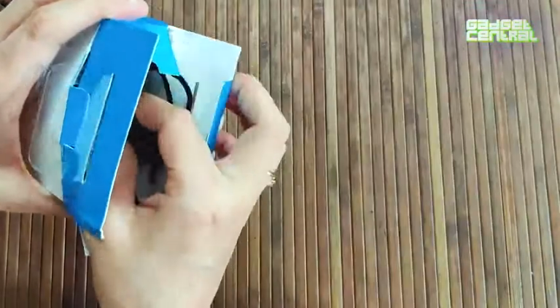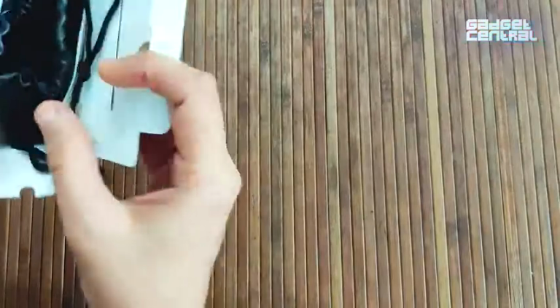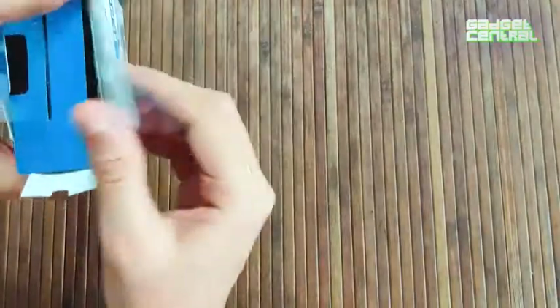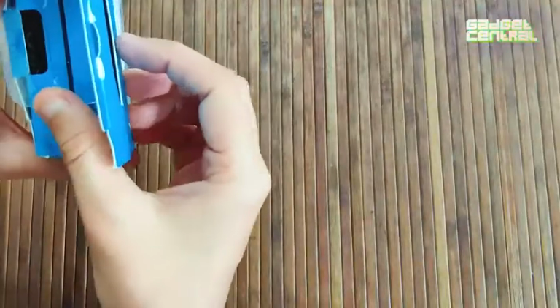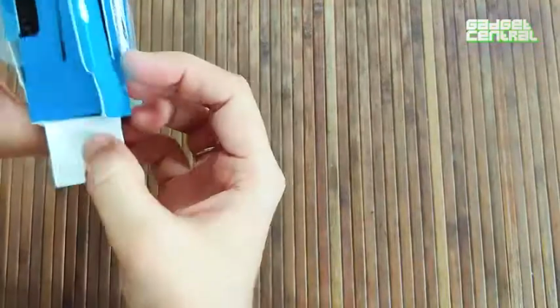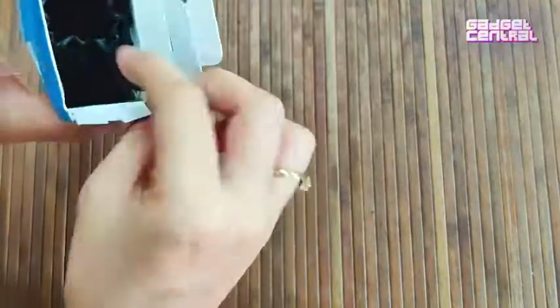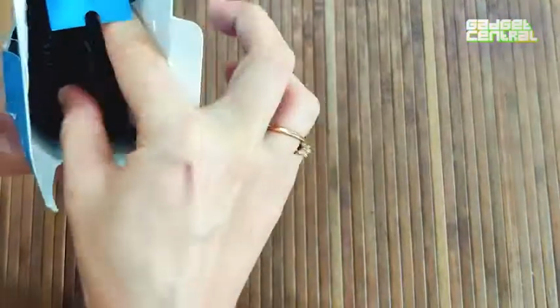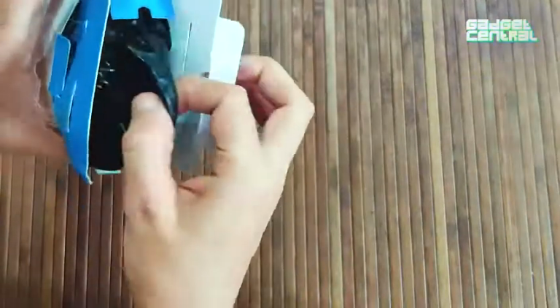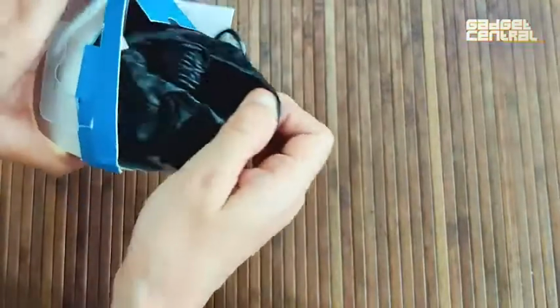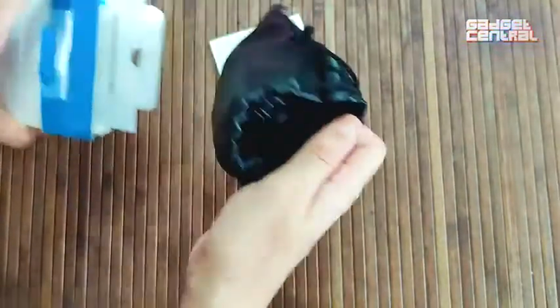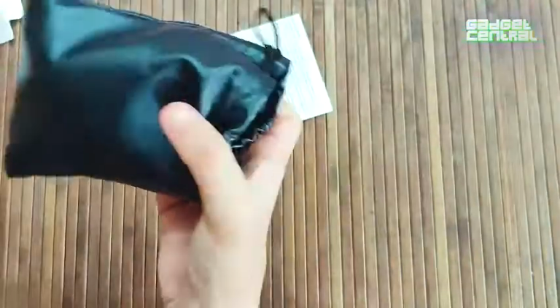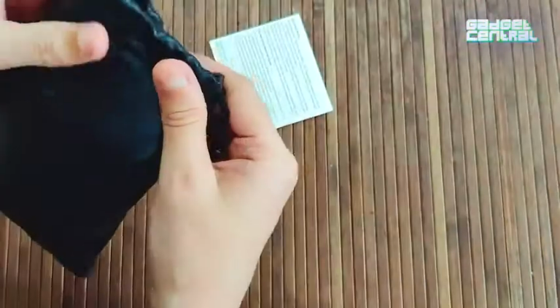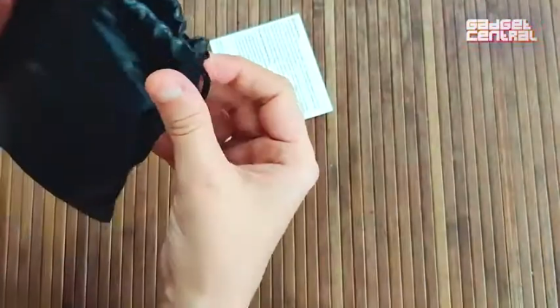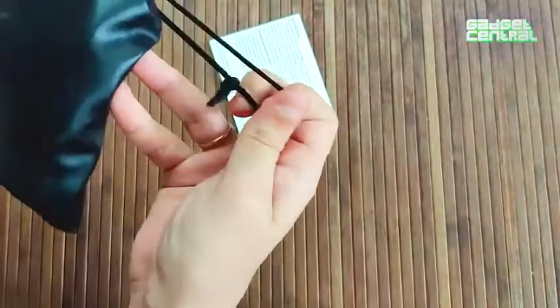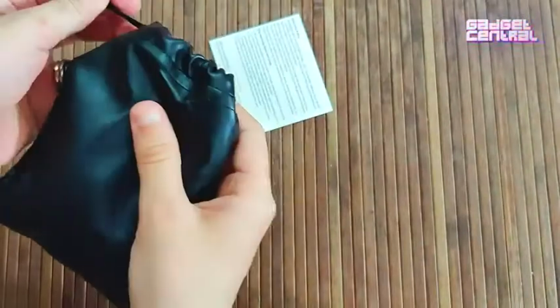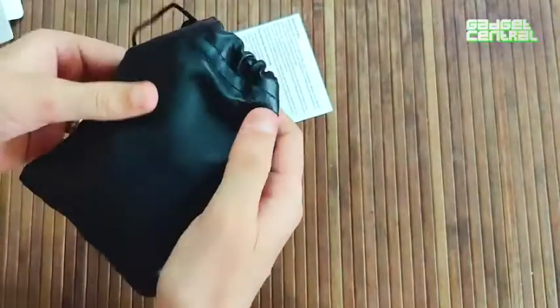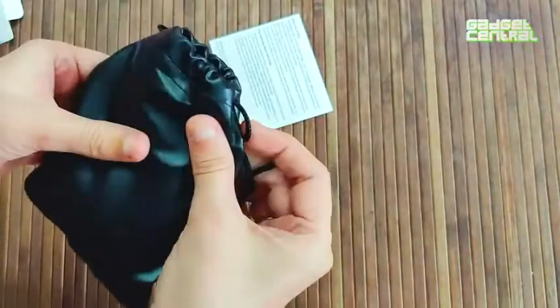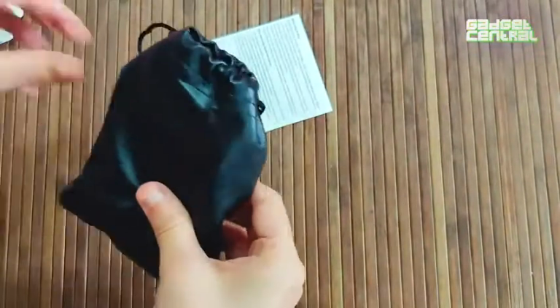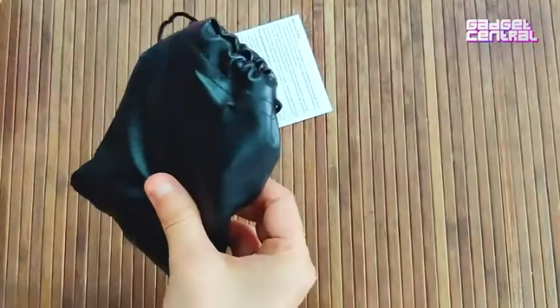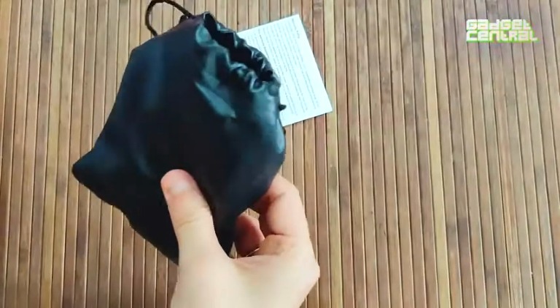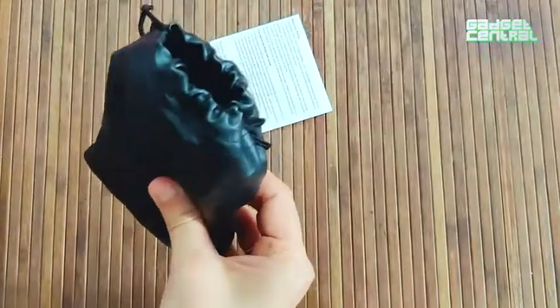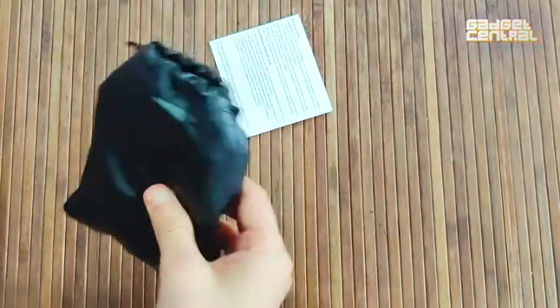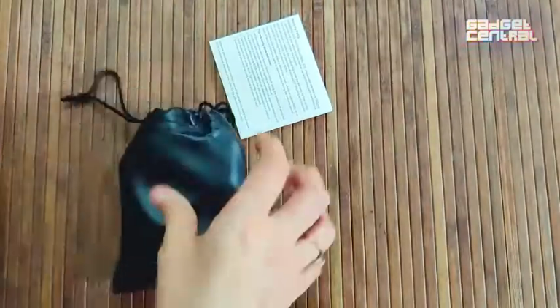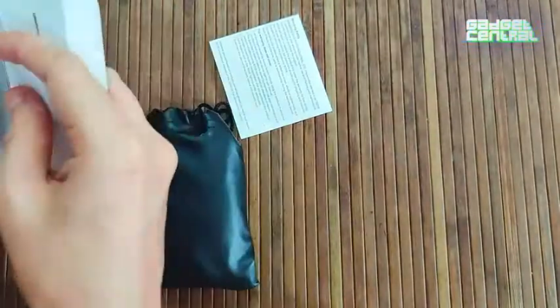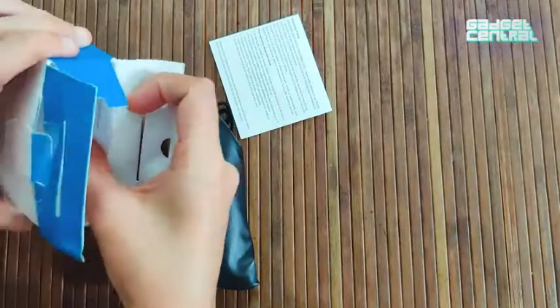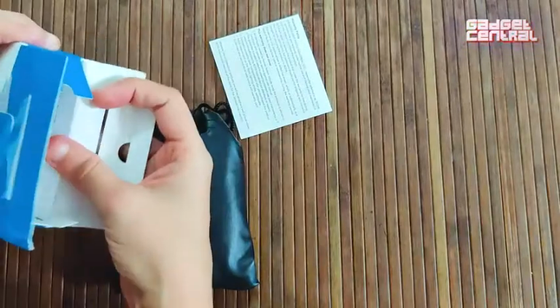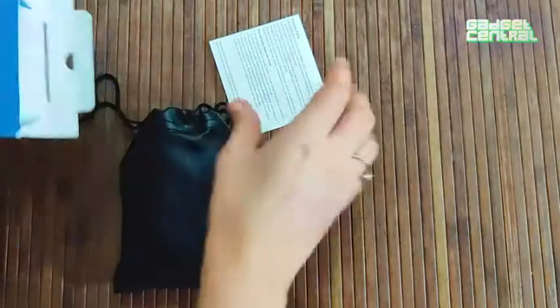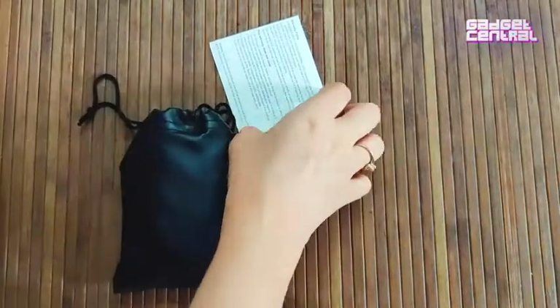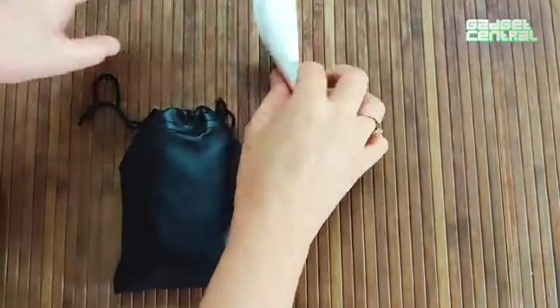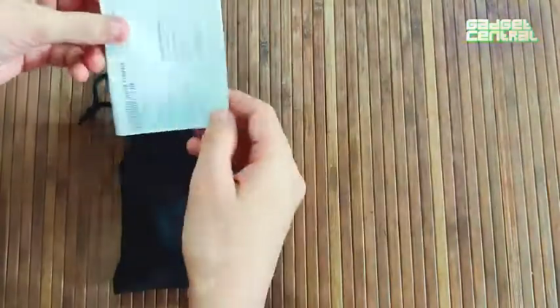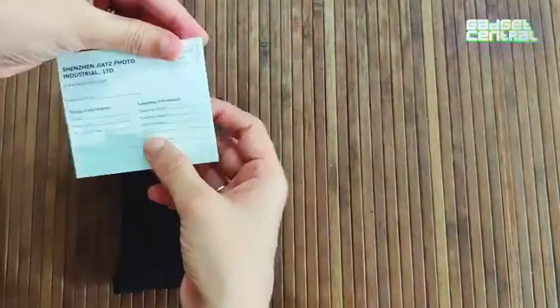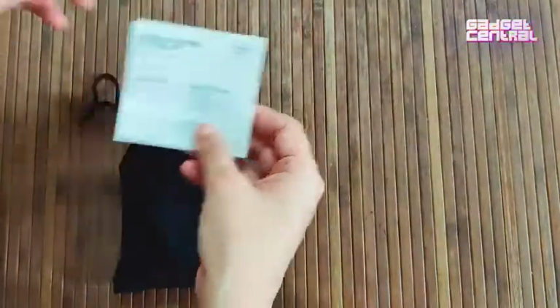I've already opened the seal, and this is the tiny pouch in which the Boya lavalier microphone comes. Along with it, you get a warranty card.